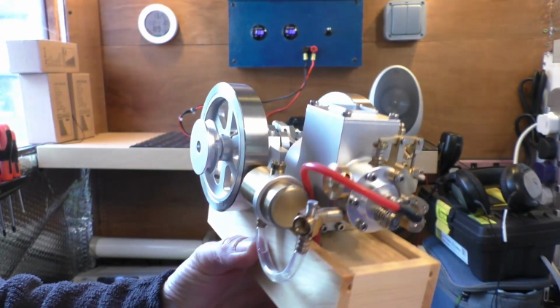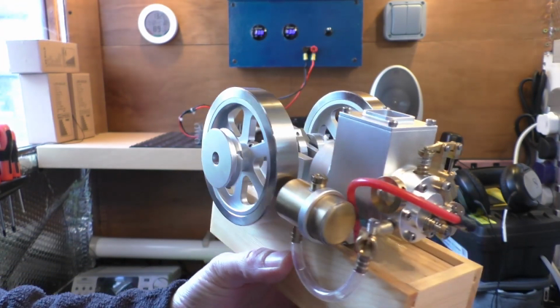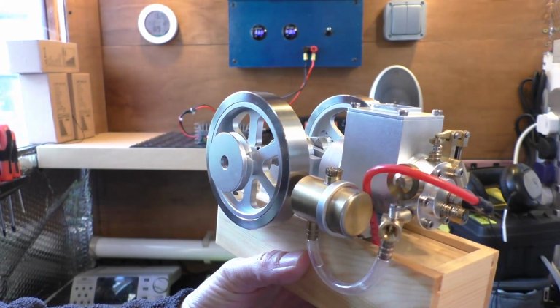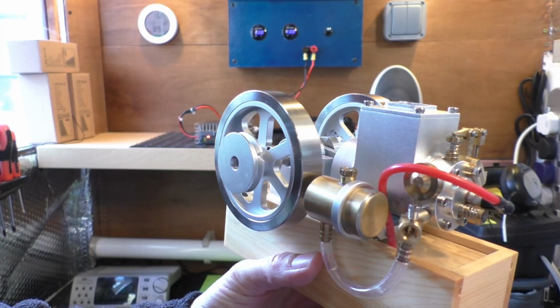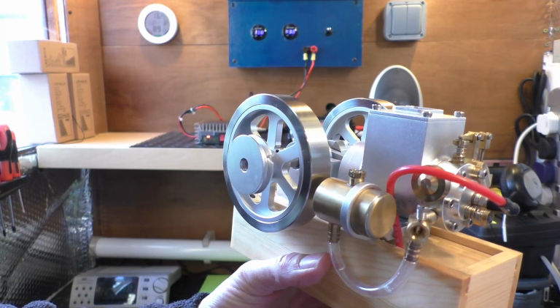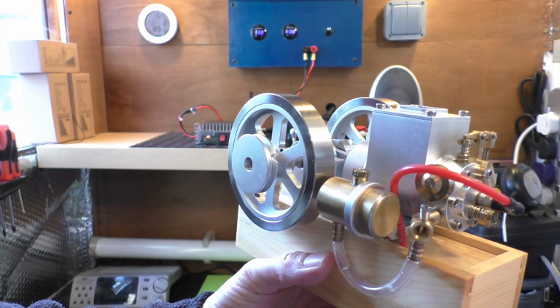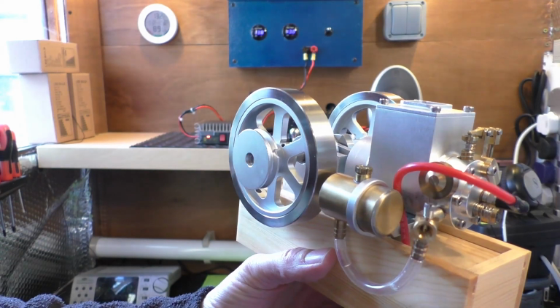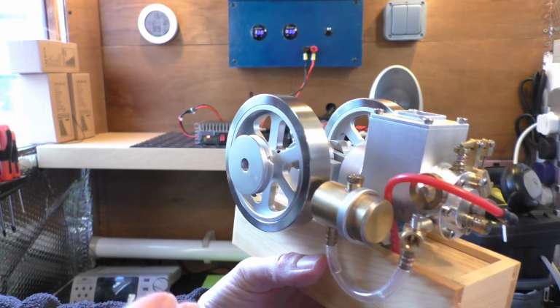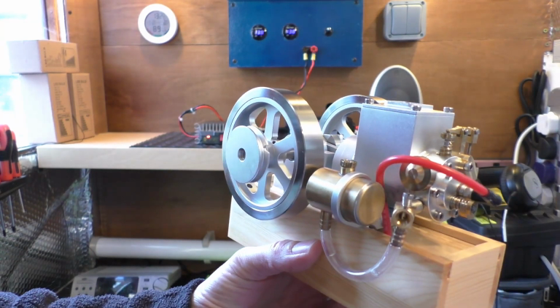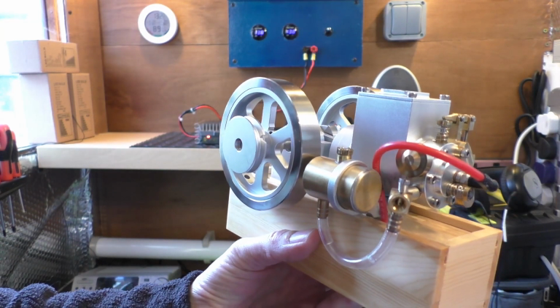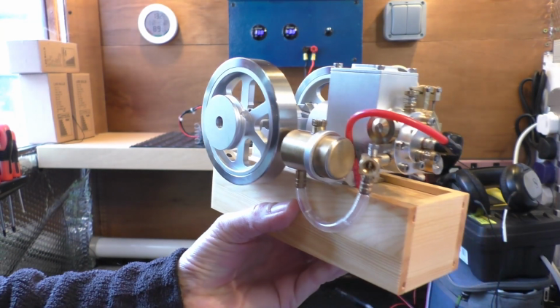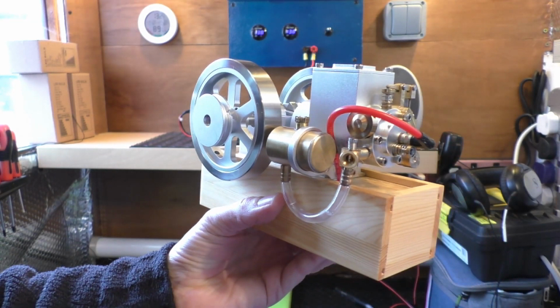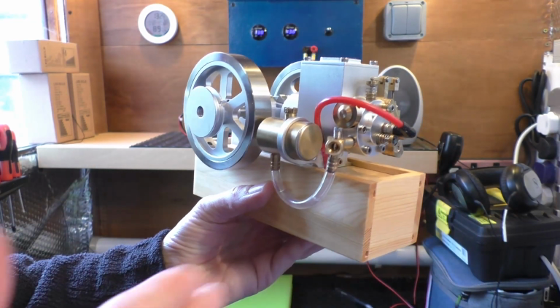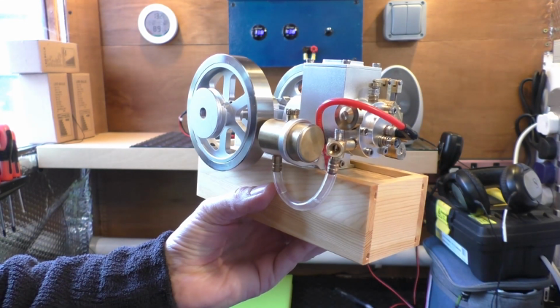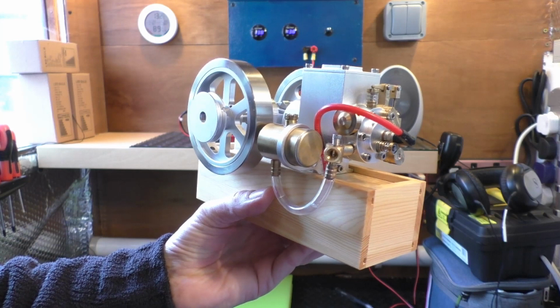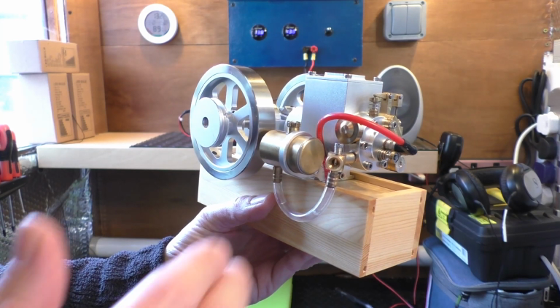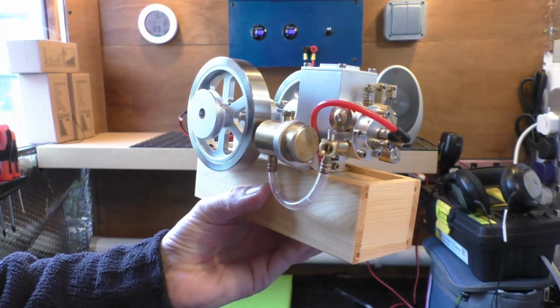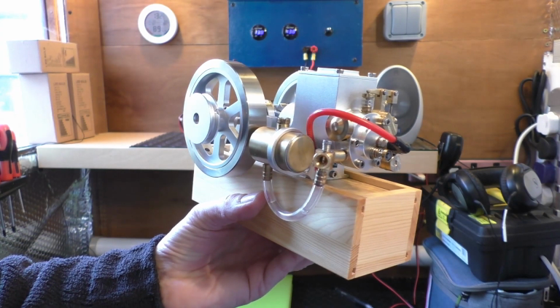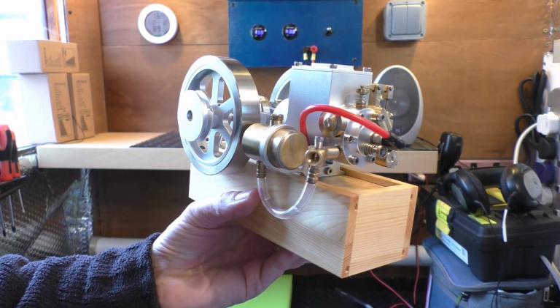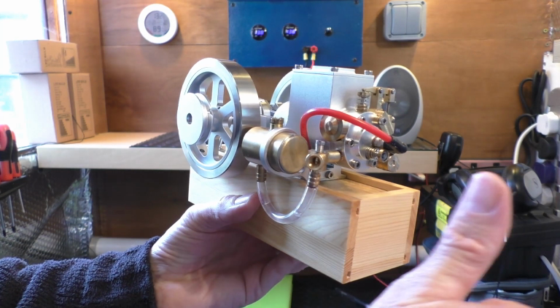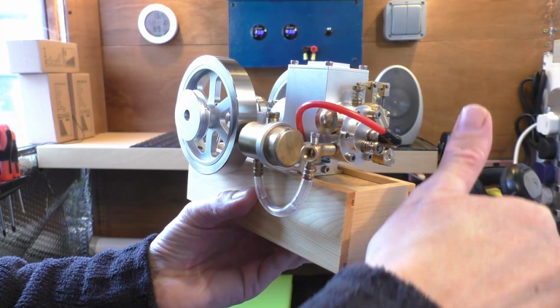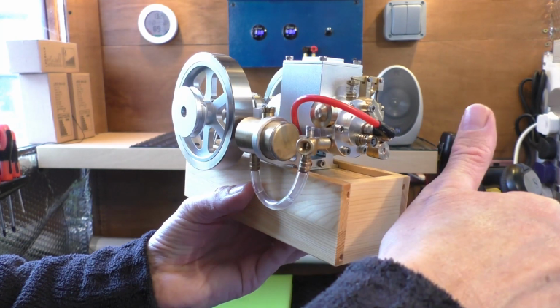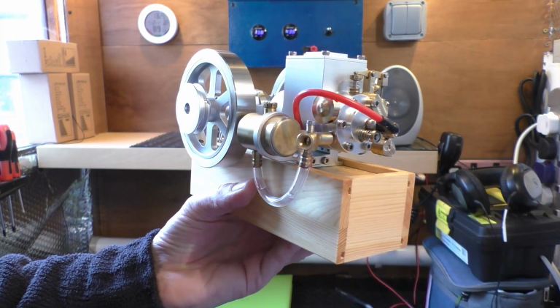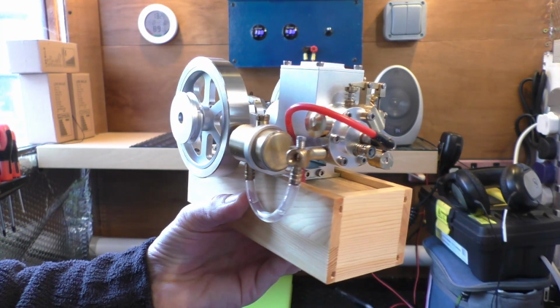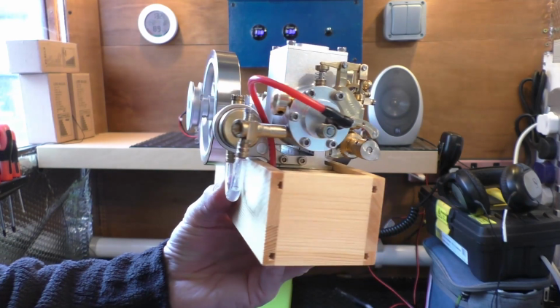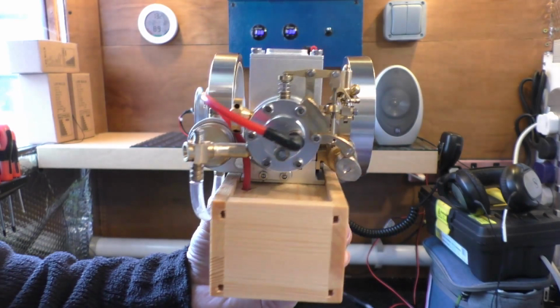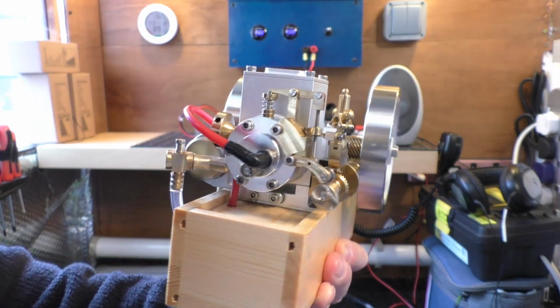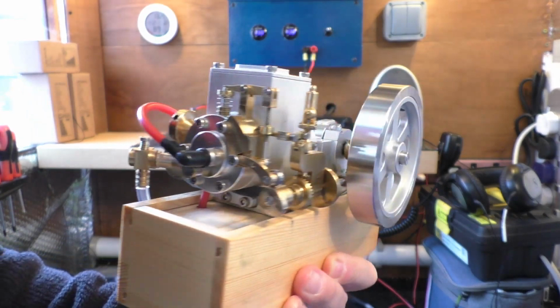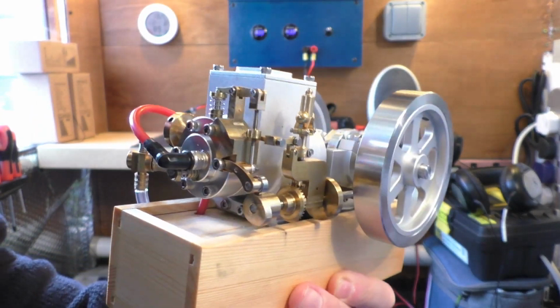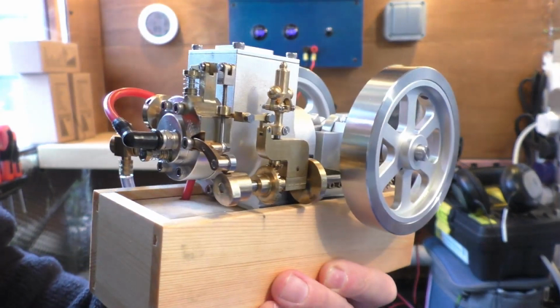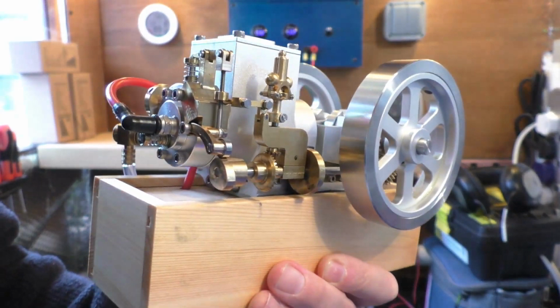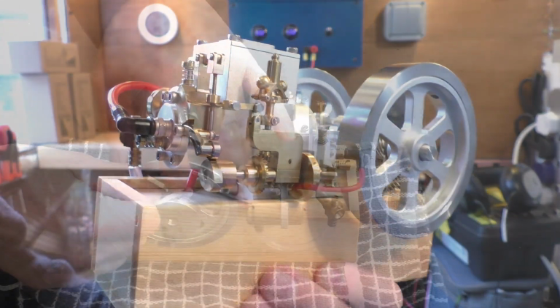Anyway, without further ado, I'm going to take this out into the garden. I'll shut up for once and we'll start it — you can see it running. Look out for that second longer video if you want a few more details. There's the old thumb. Cheers, thanks for tuning into this part. Let's take this outside and get it running — I think it's amazing.